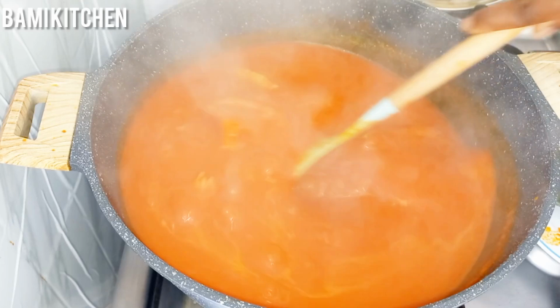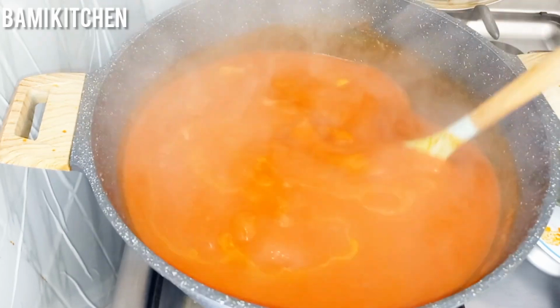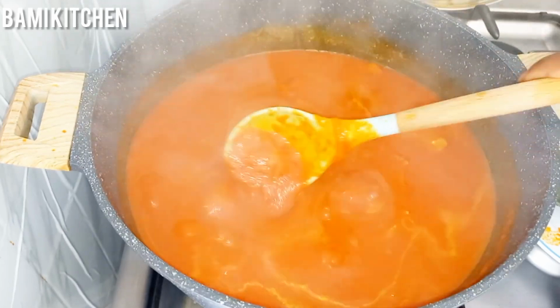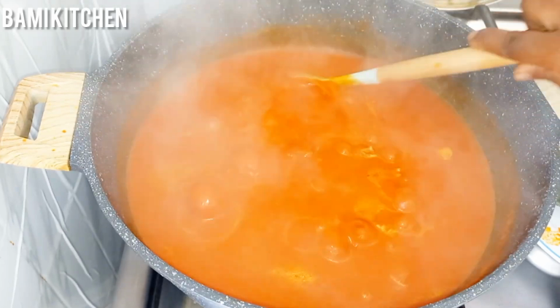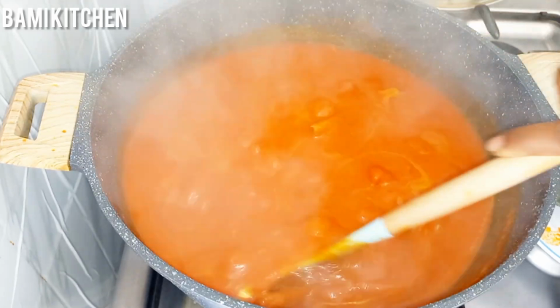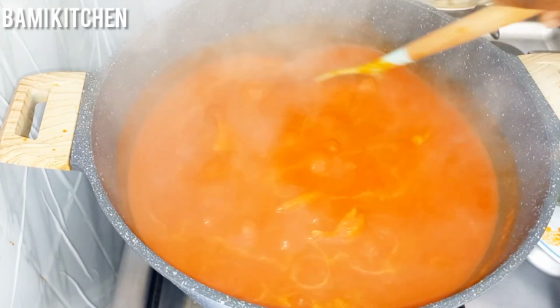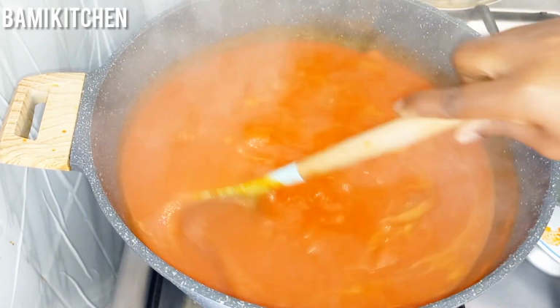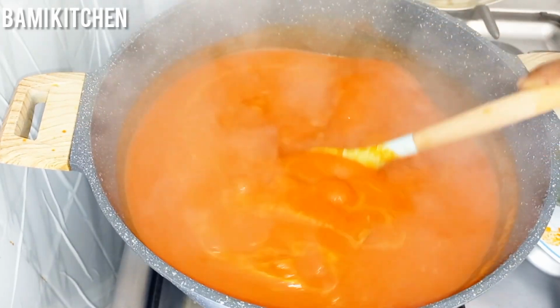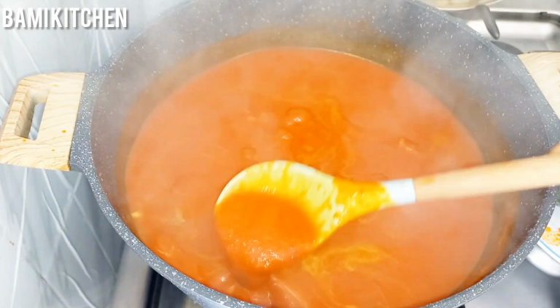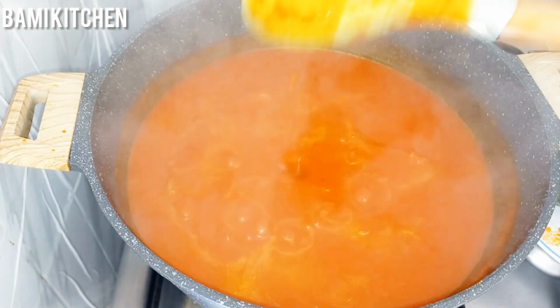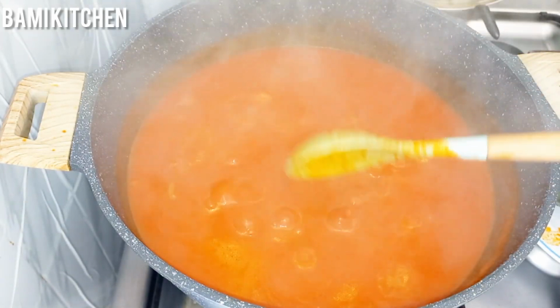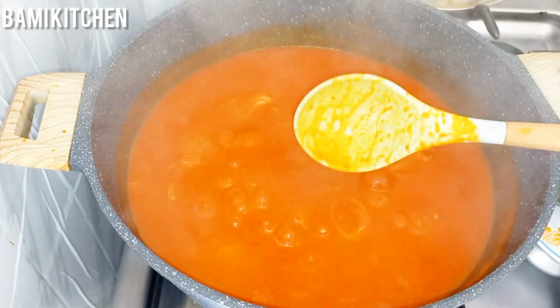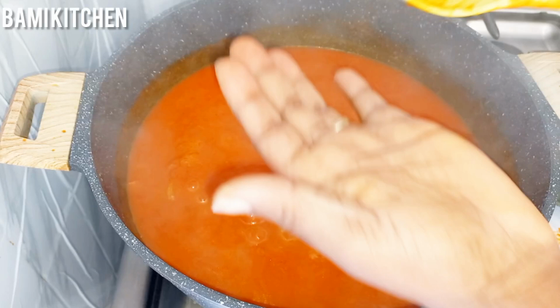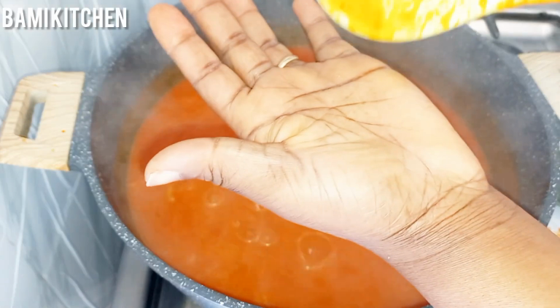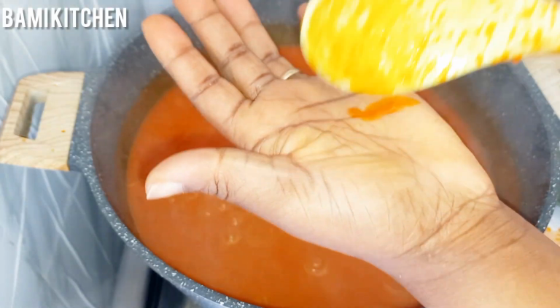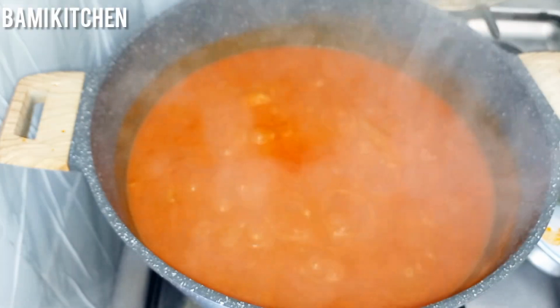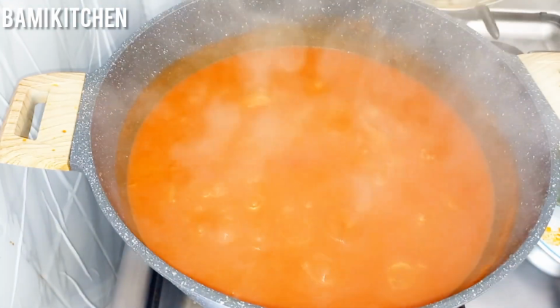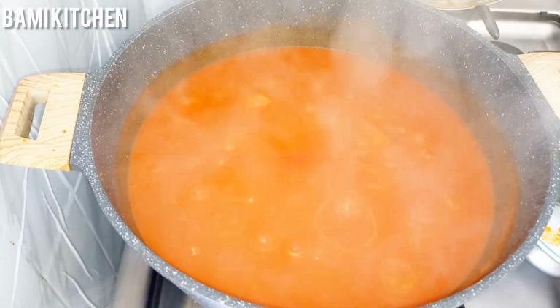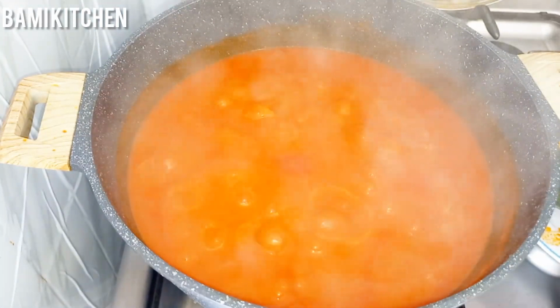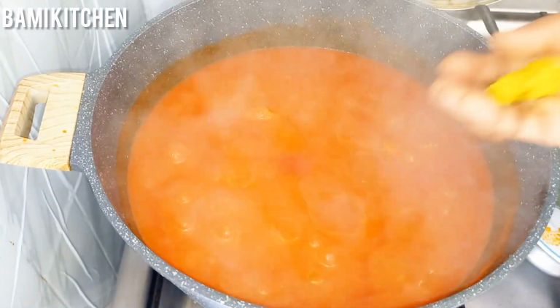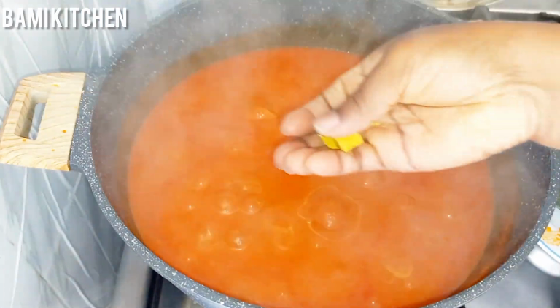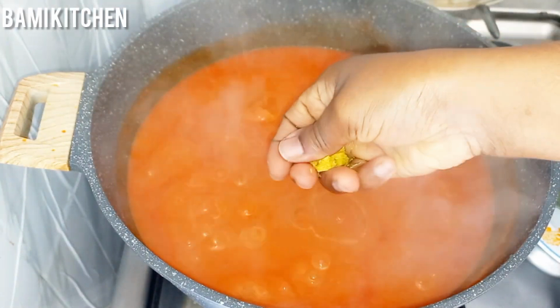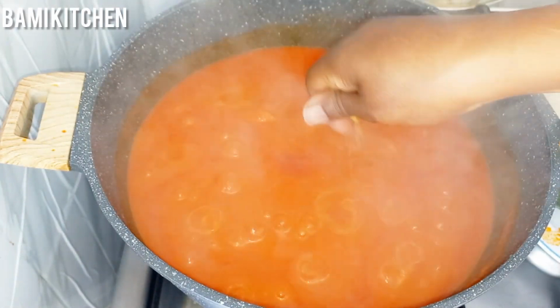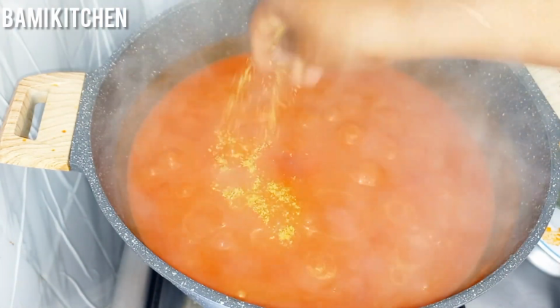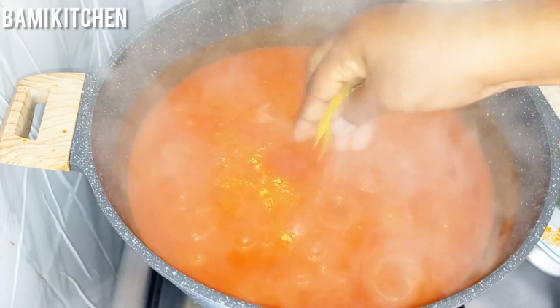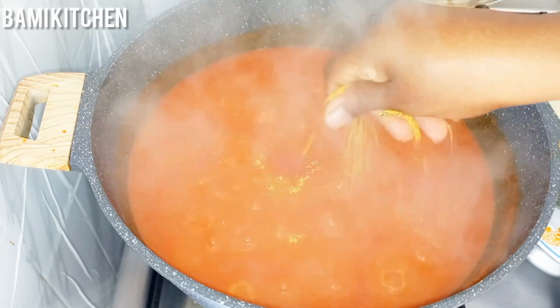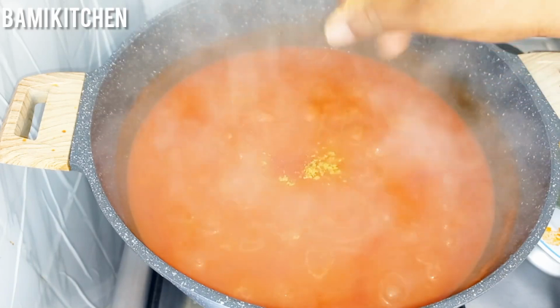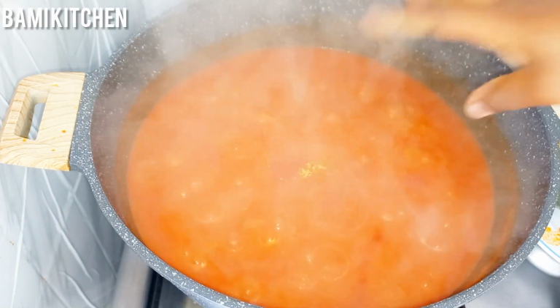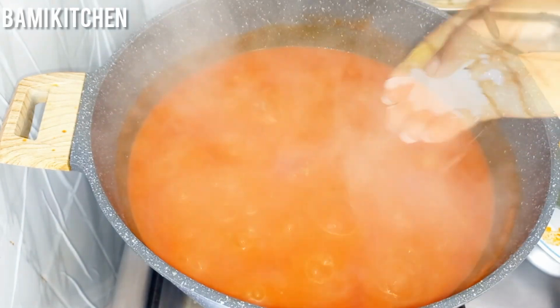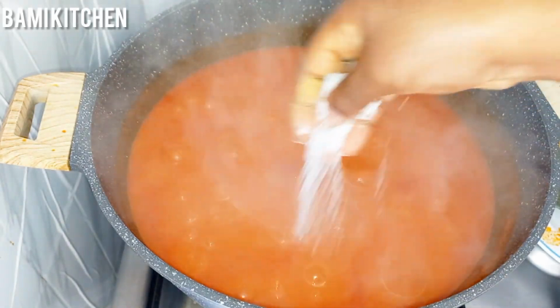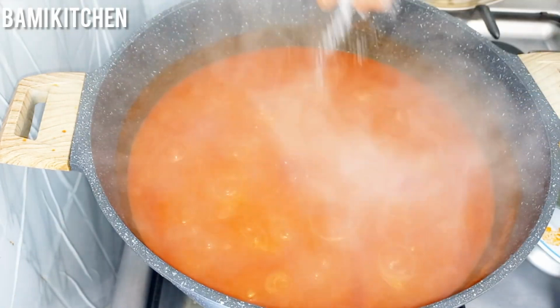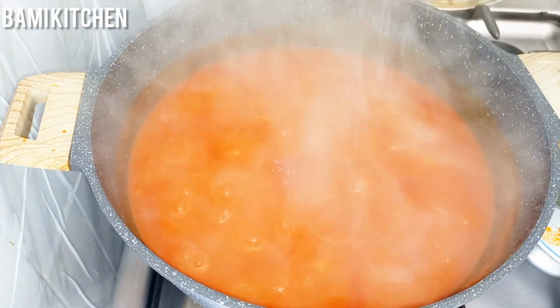I will go ahead to test for salt and mangi. At this point the mangi and salt were not enough, so I went ahead to add more seasoning and some salt.